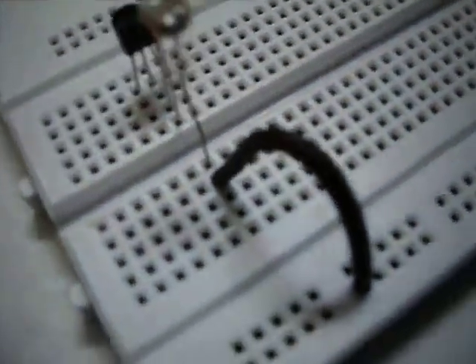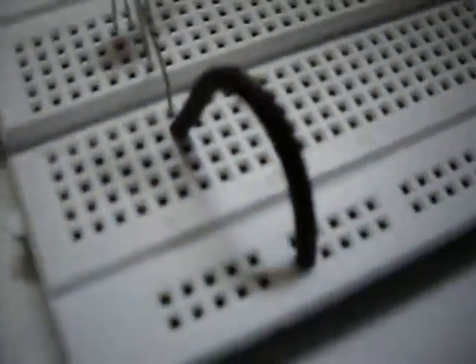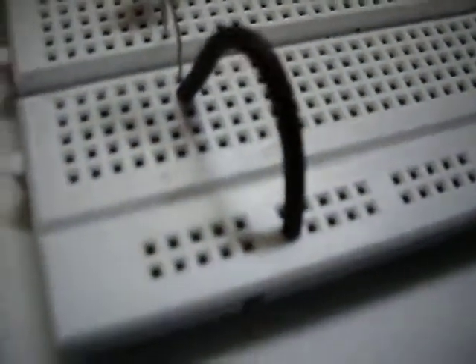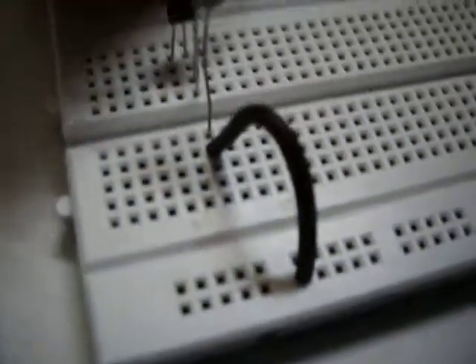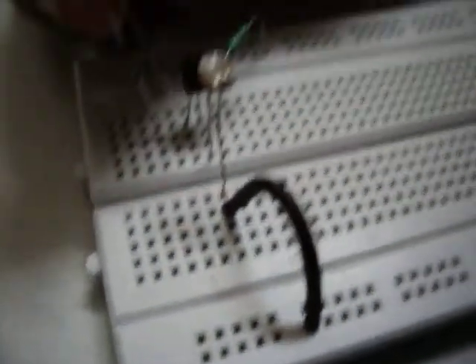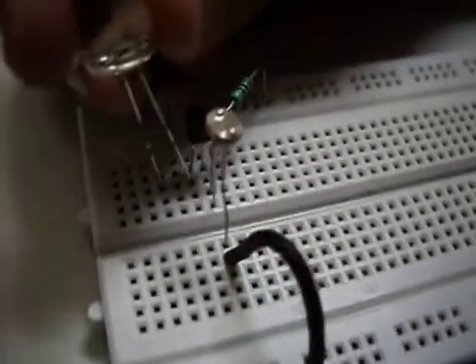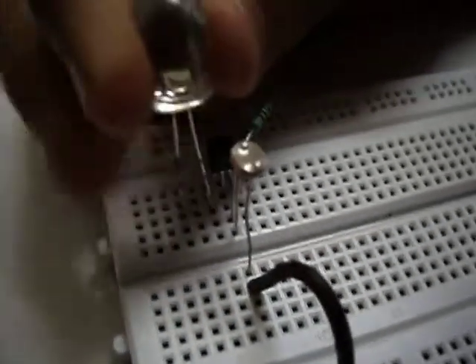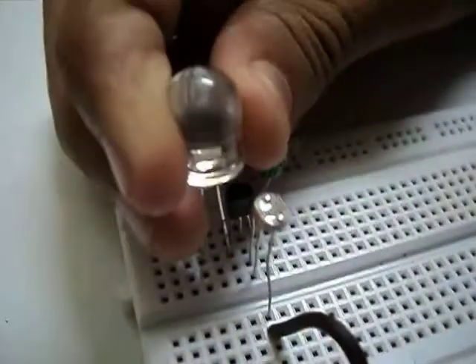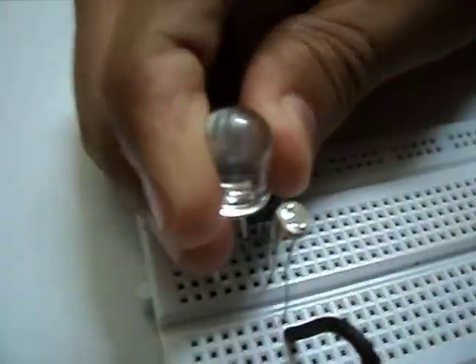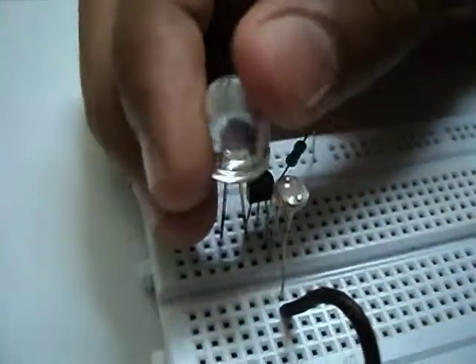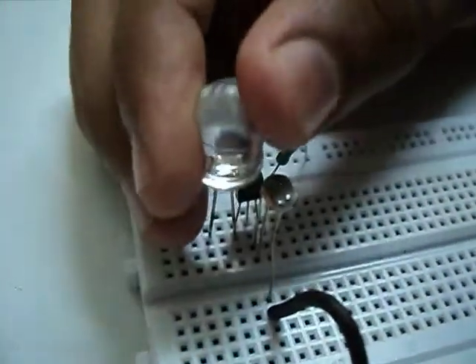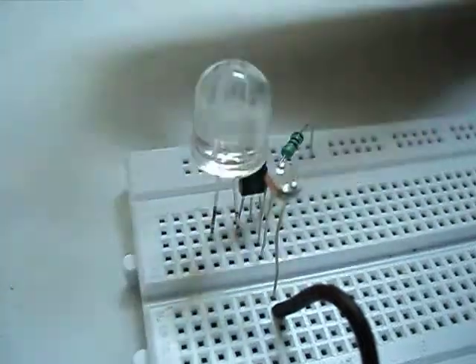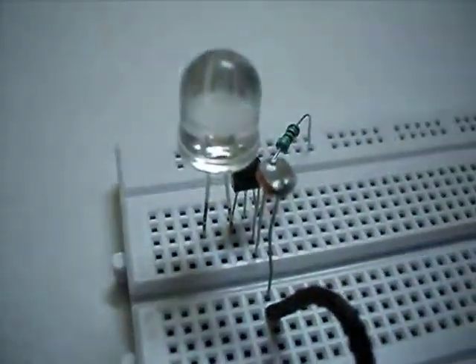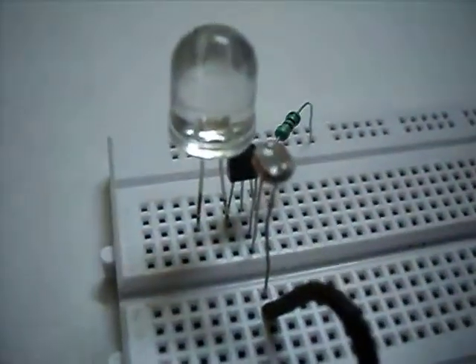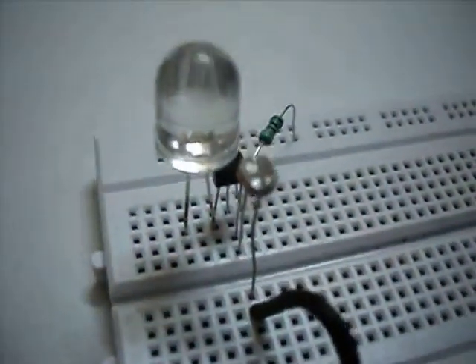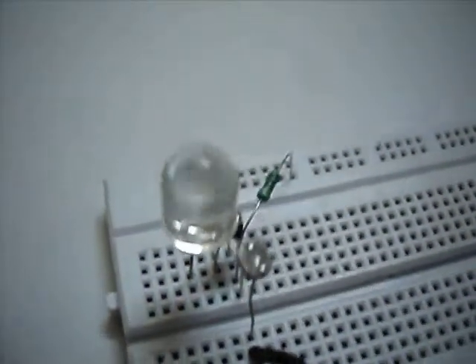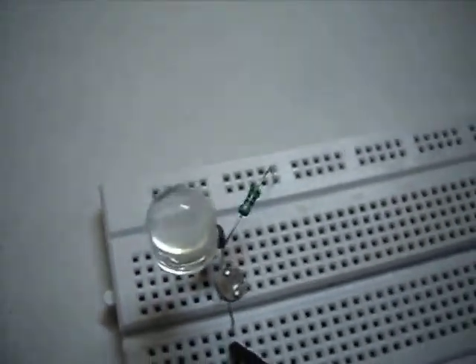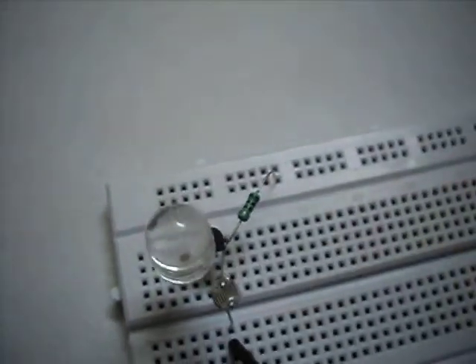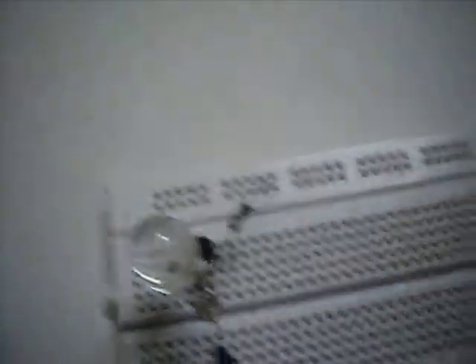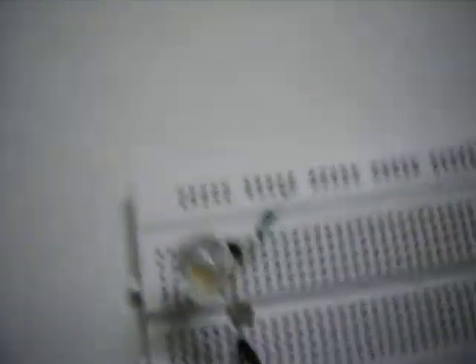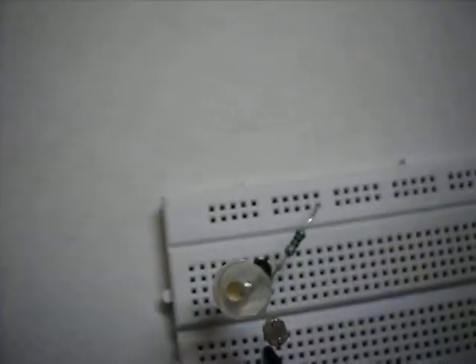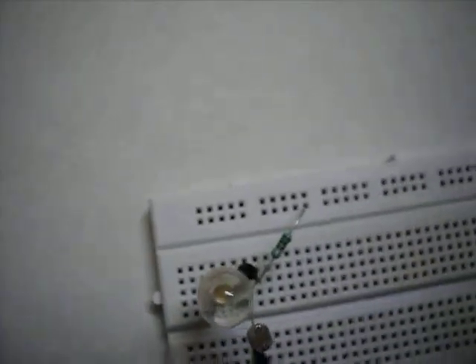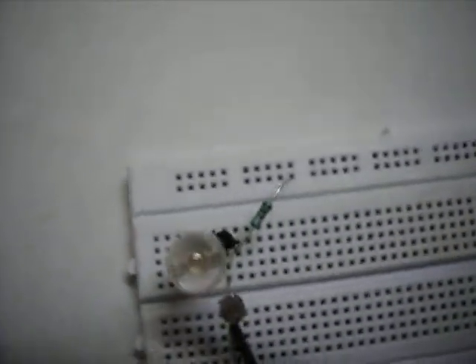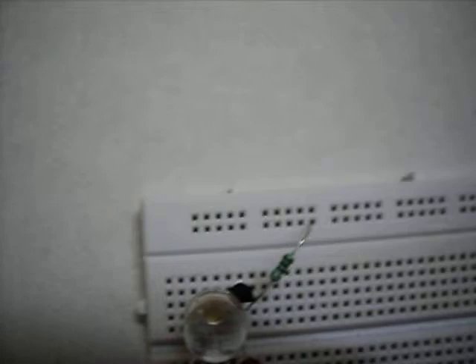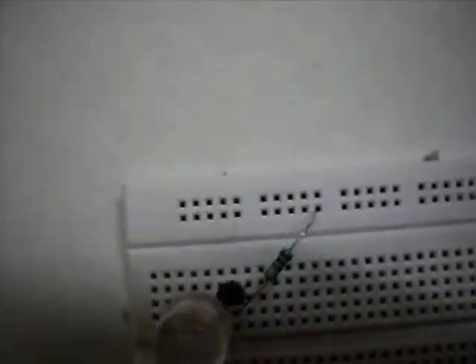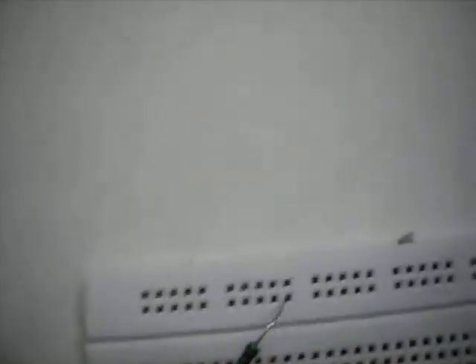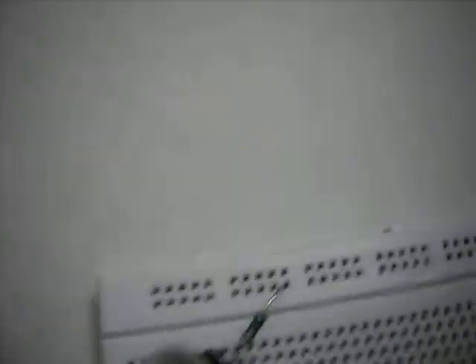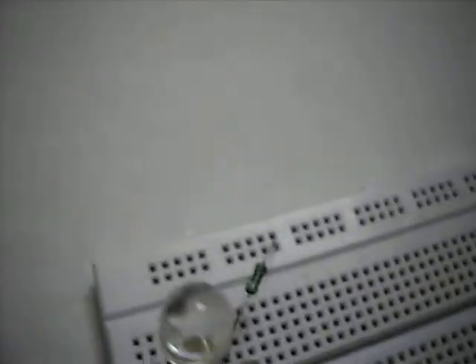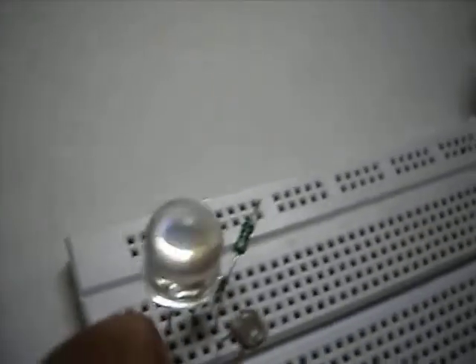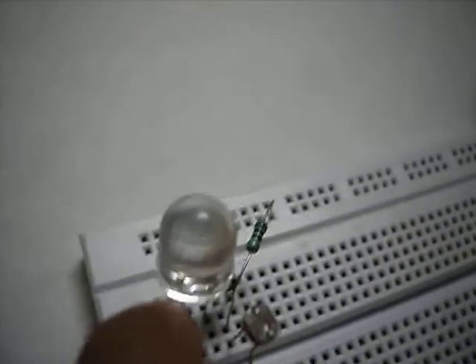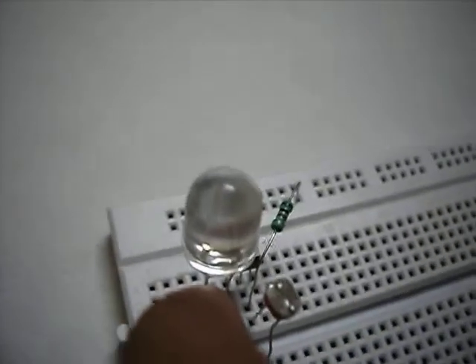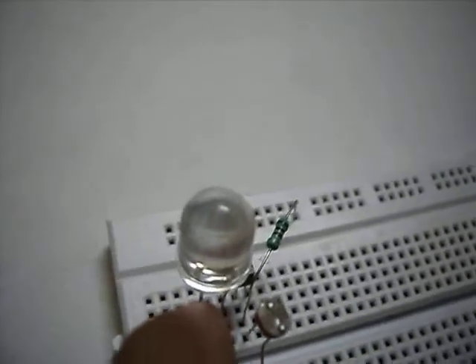Now we connect the cathode of the LED to the collector of the transistor. Now we connect the anode of the LED with a 470 ohm resistor.